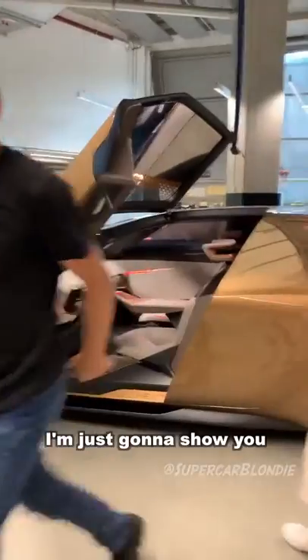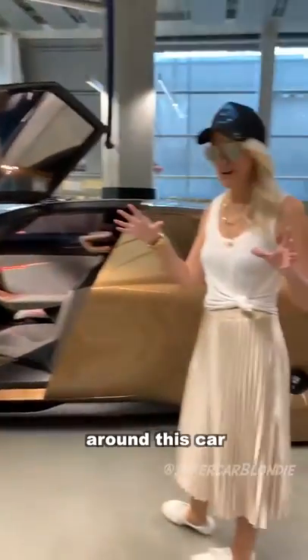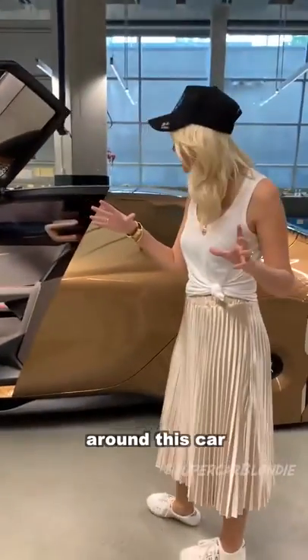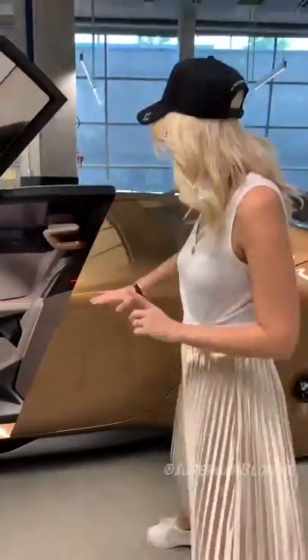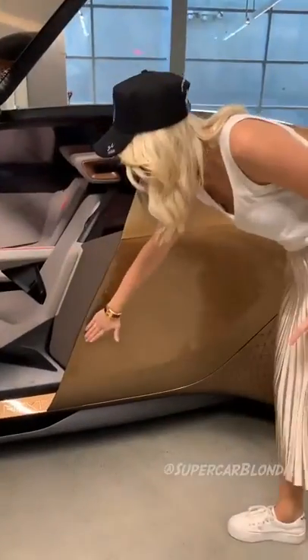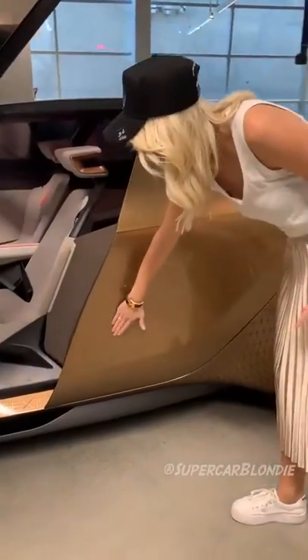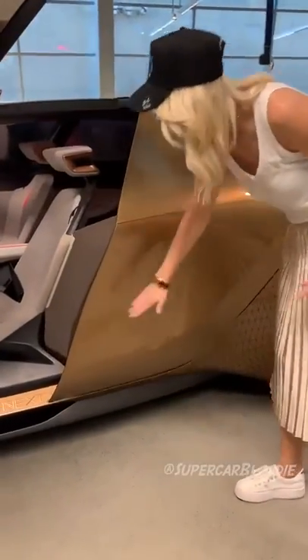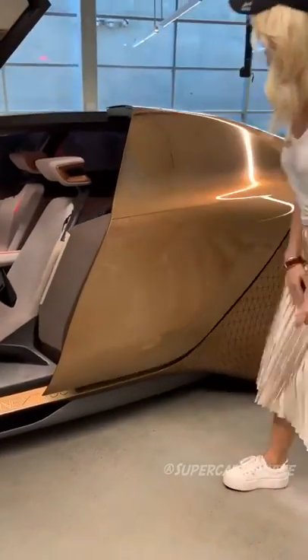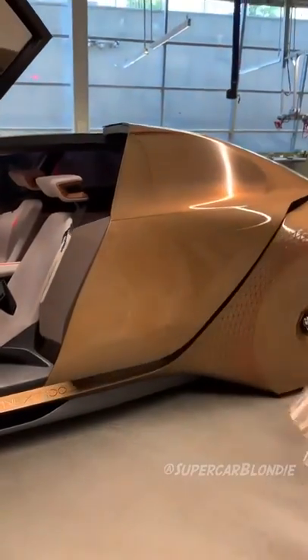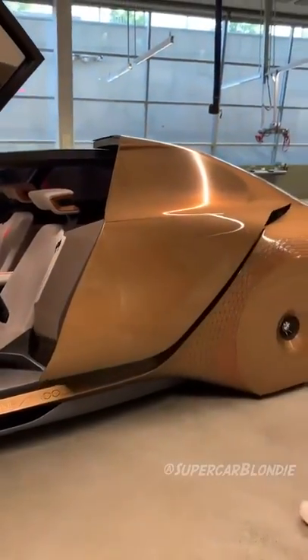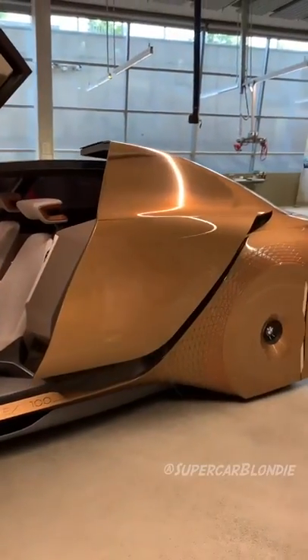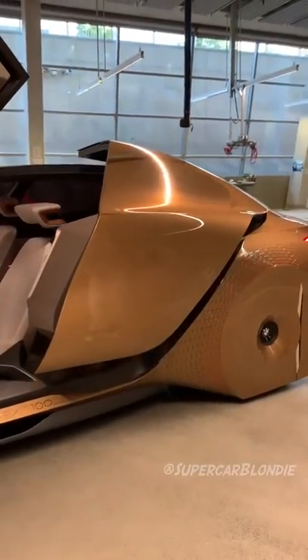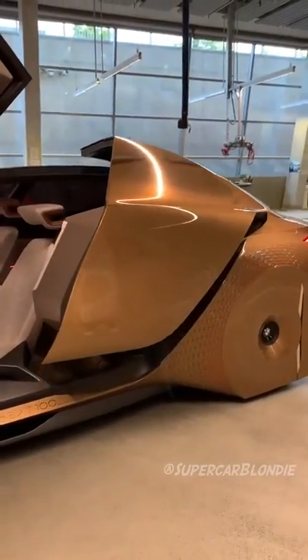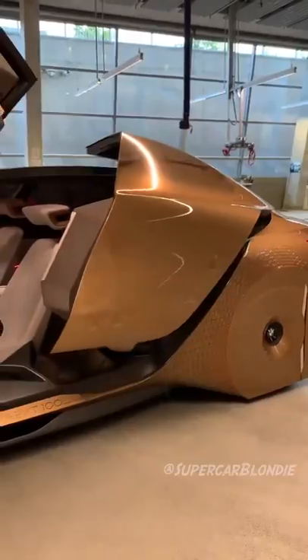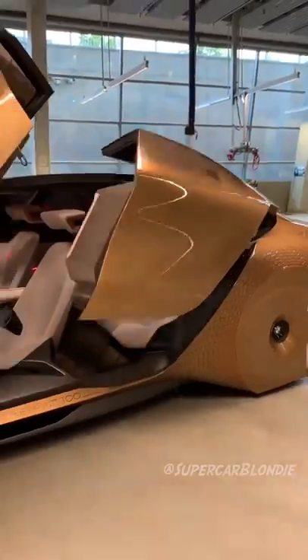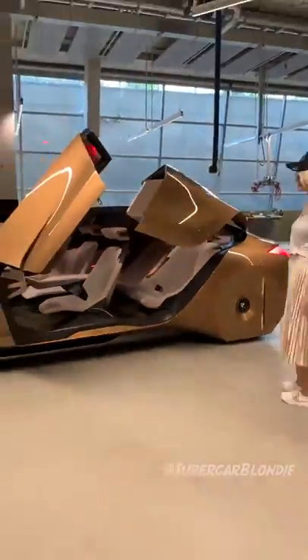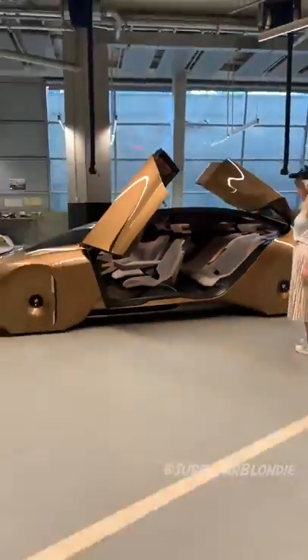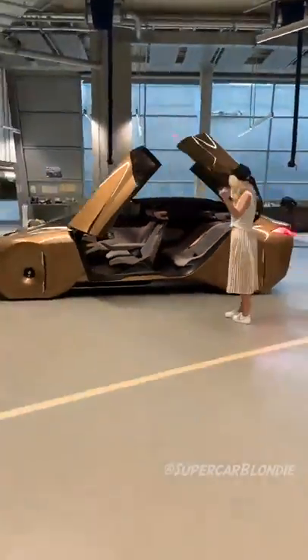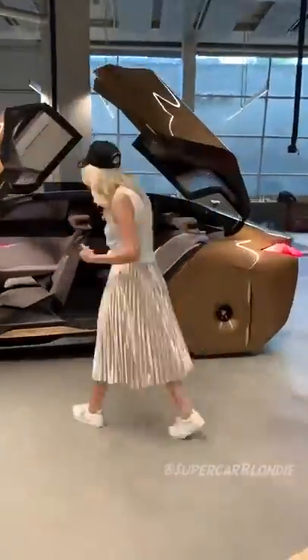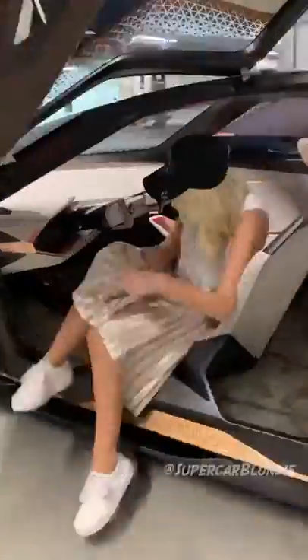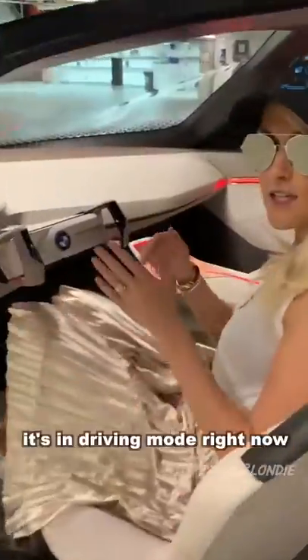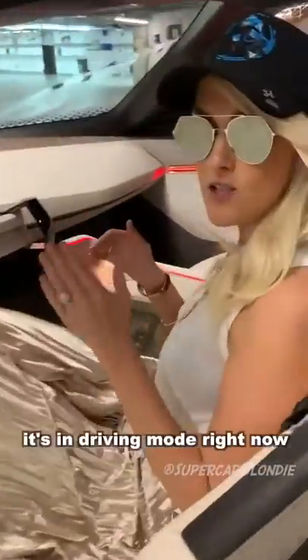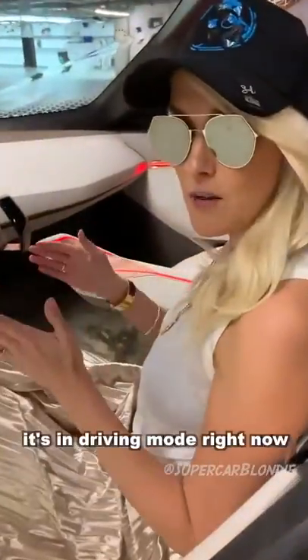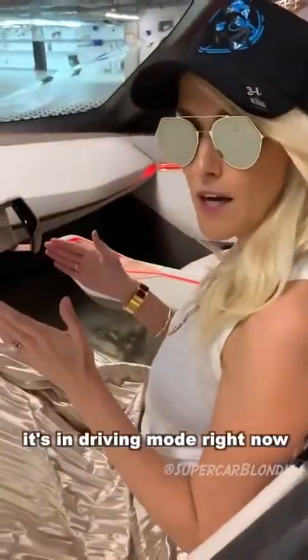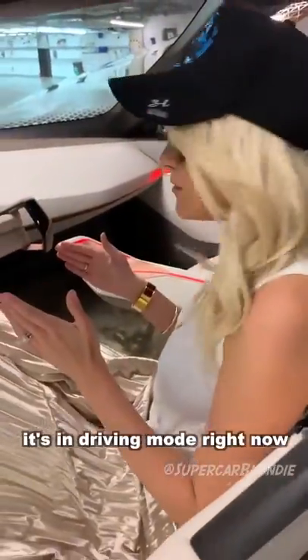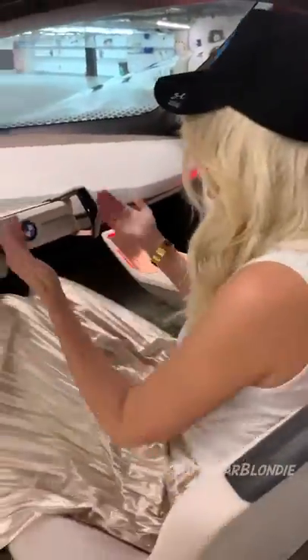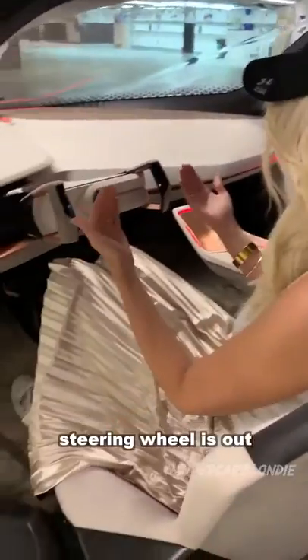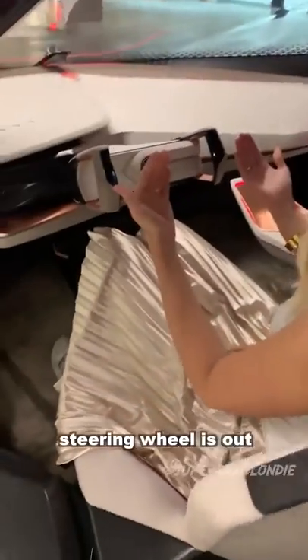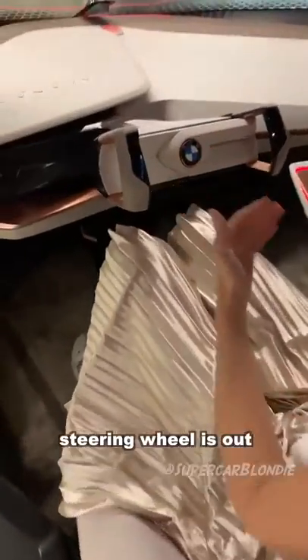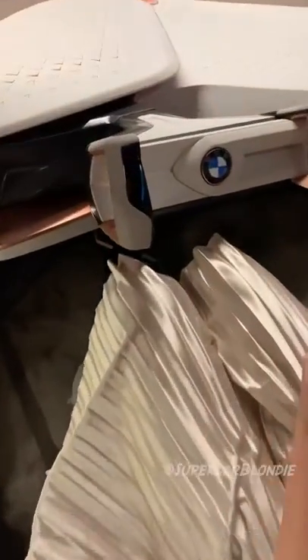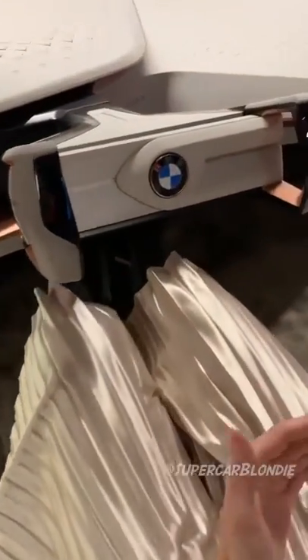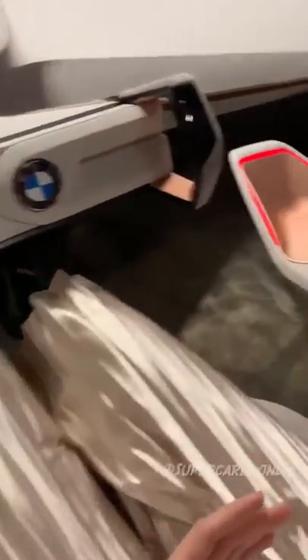I'm just going to show you around this car. It's in driving mode right now. The steering wheel is out, and all of this is in red.